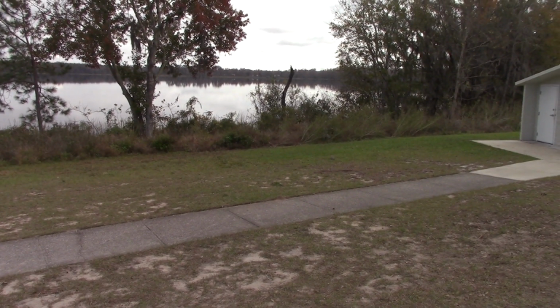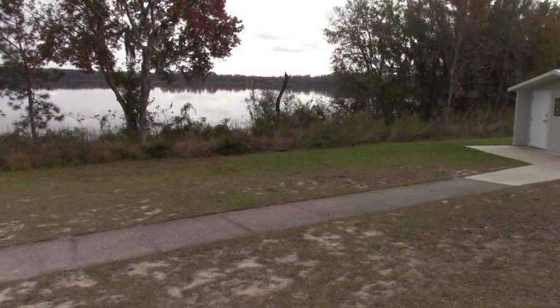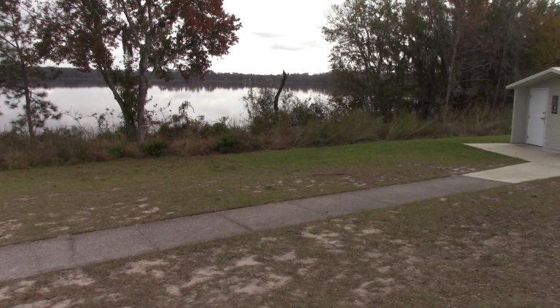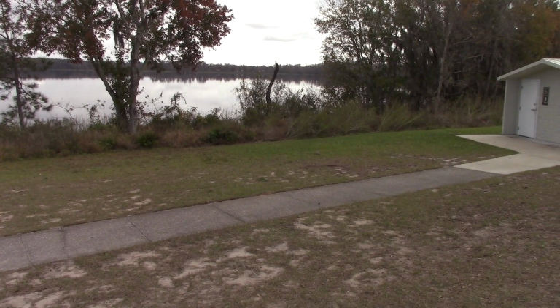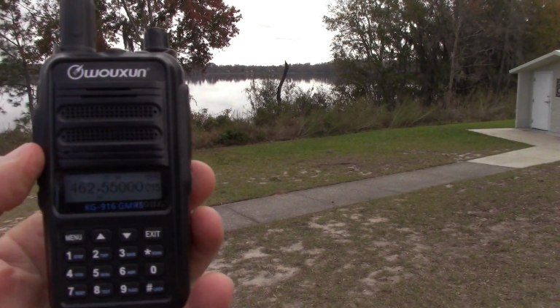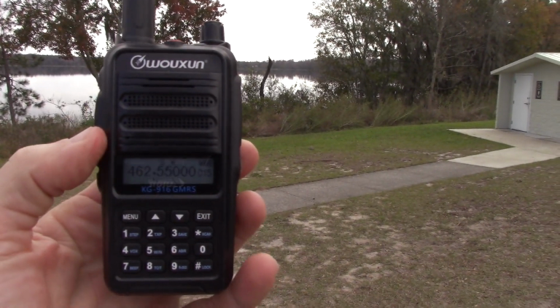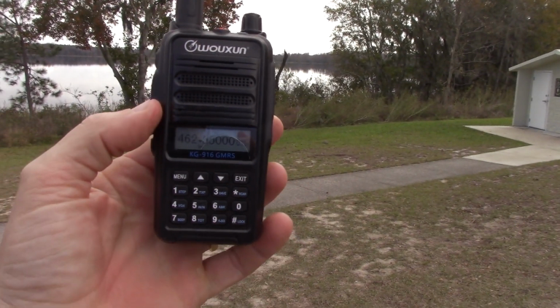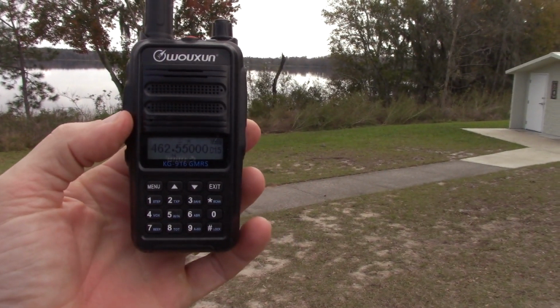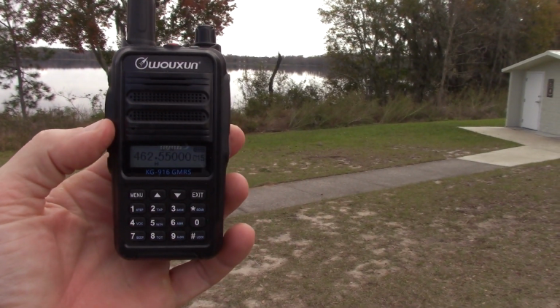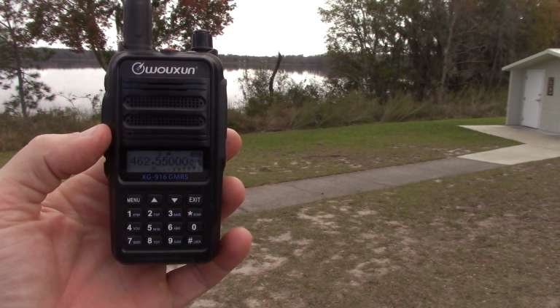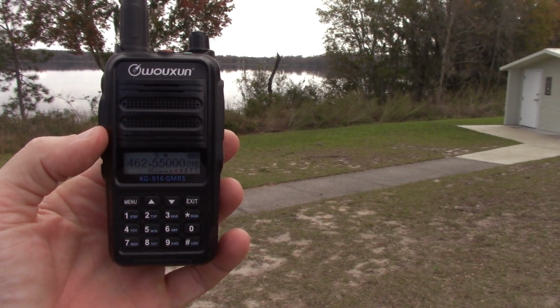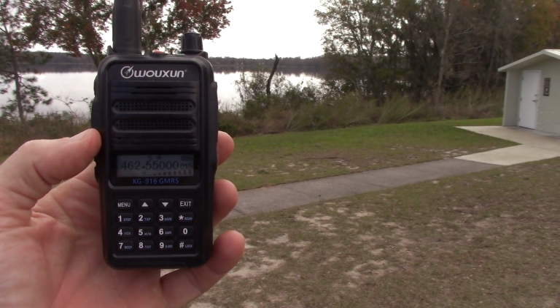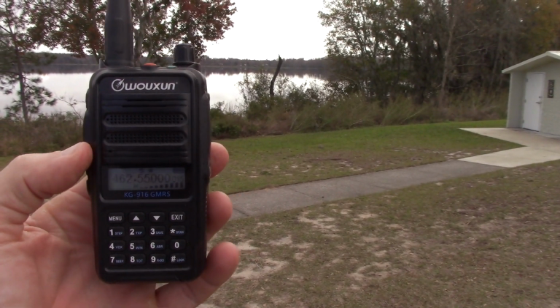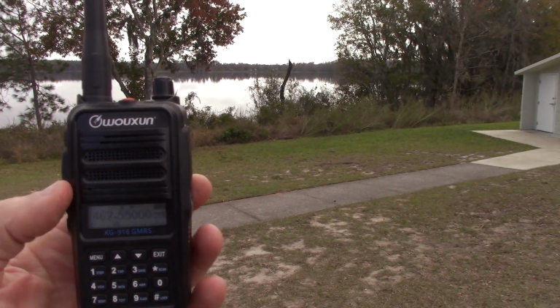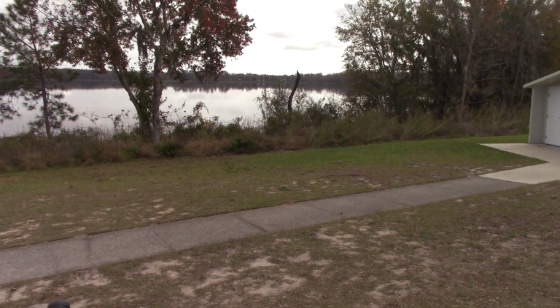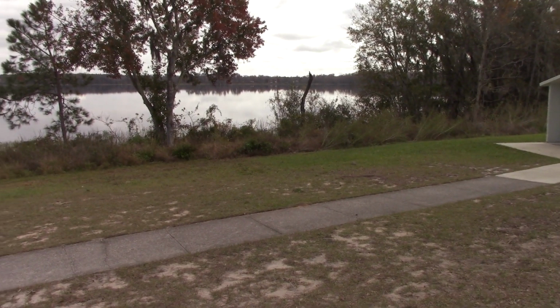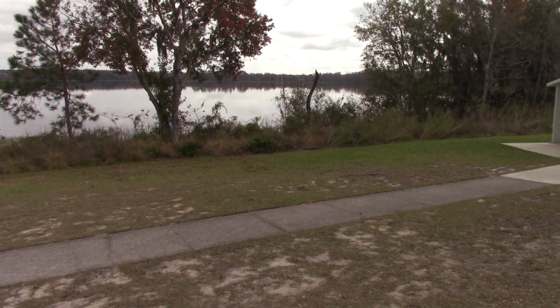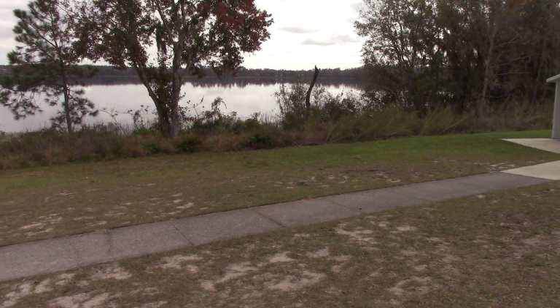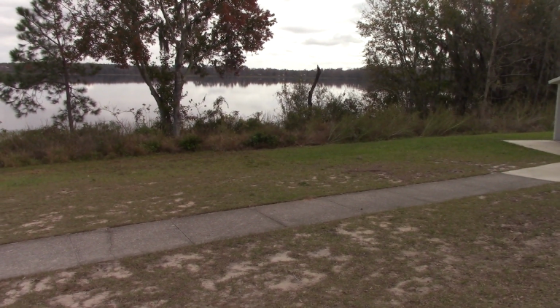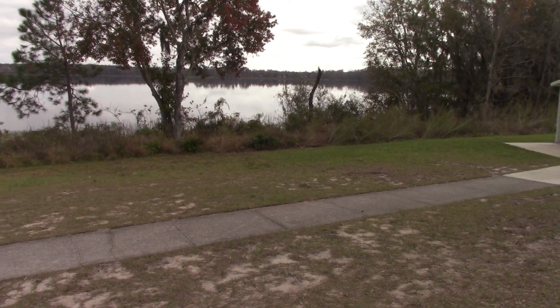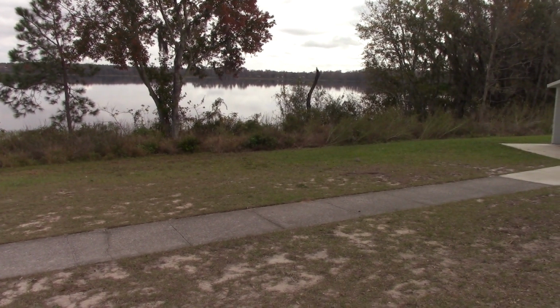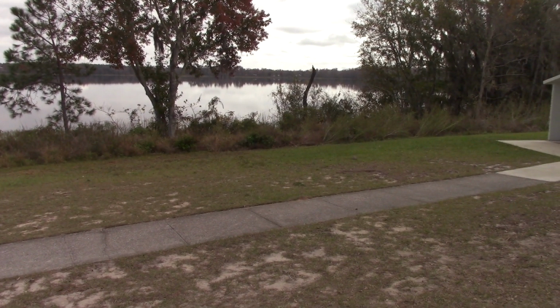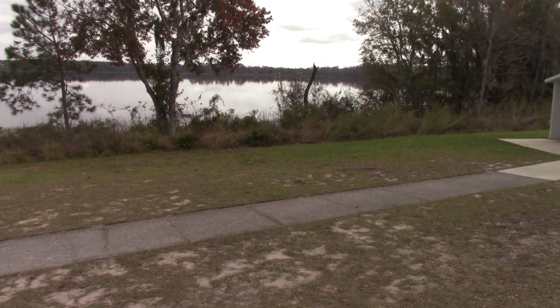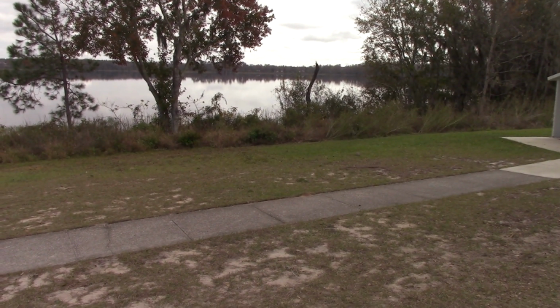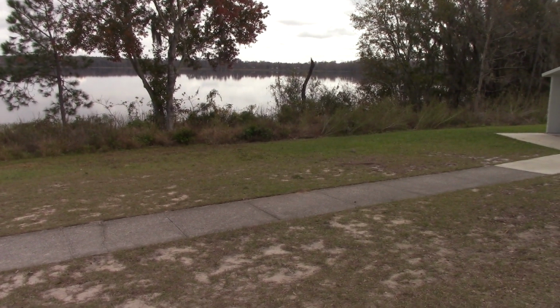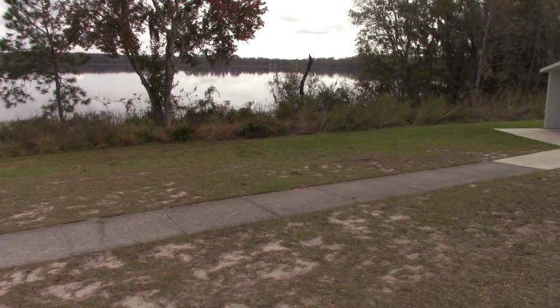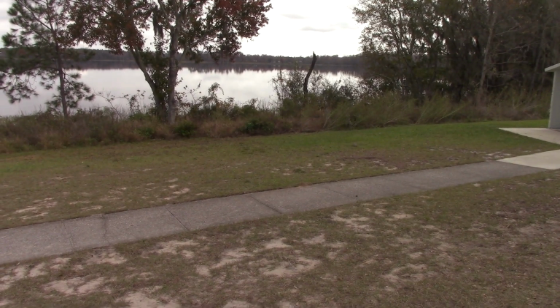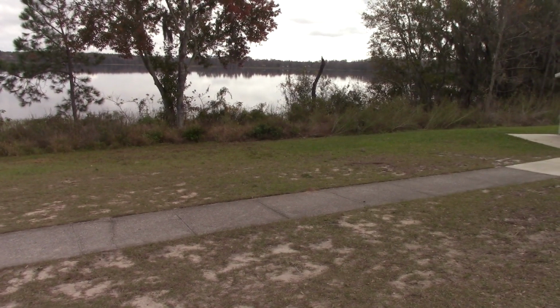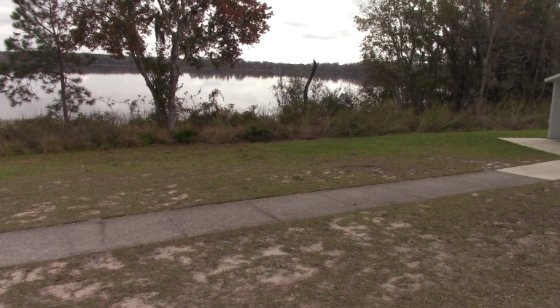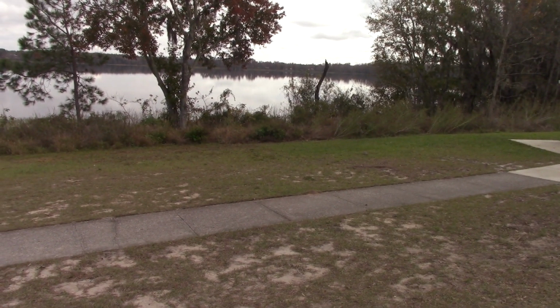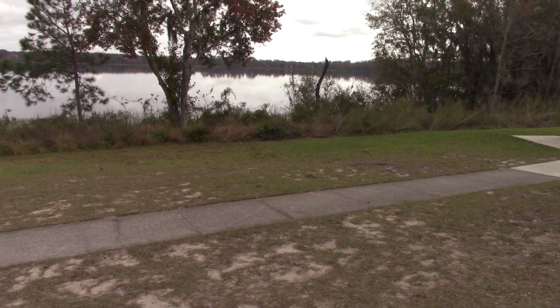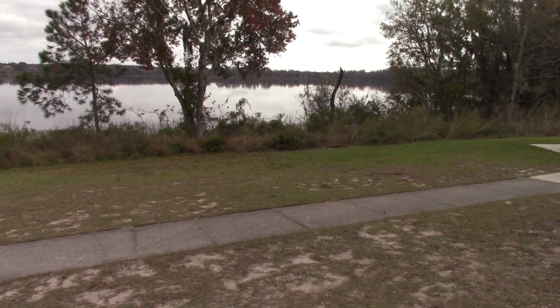Testing one, two, three. One, two, three. Okay — crystal clear. Time to move on to more range, more distance, maybe get some hills in the way and see how it behaves.